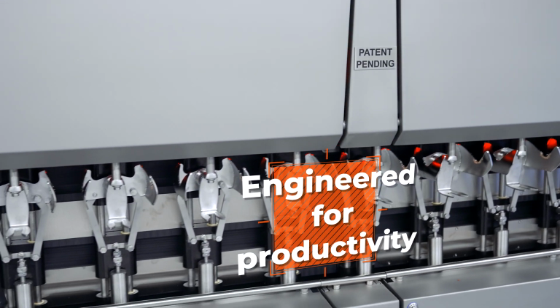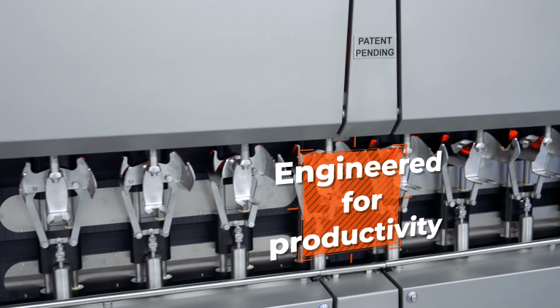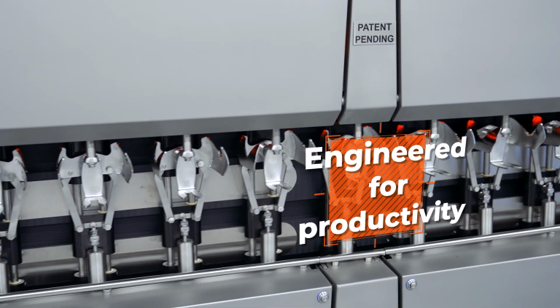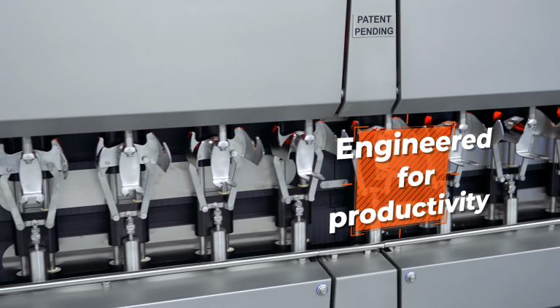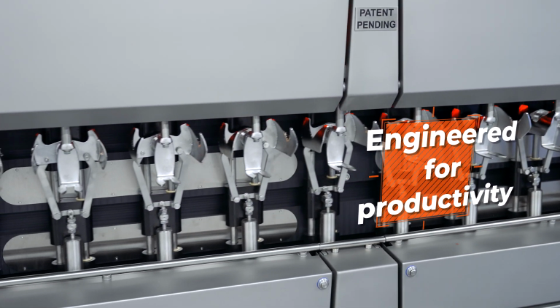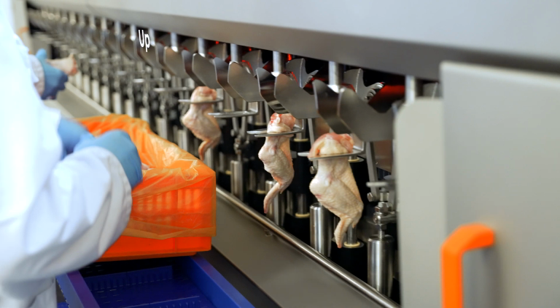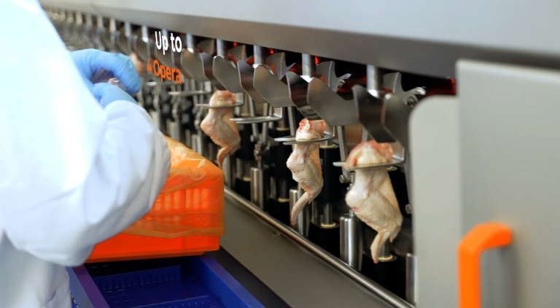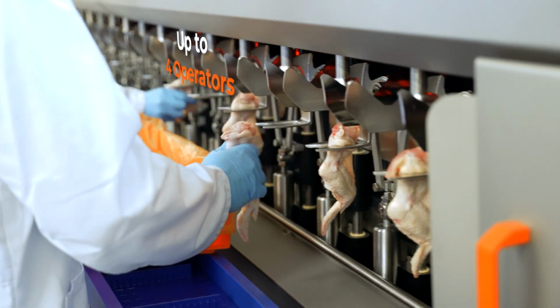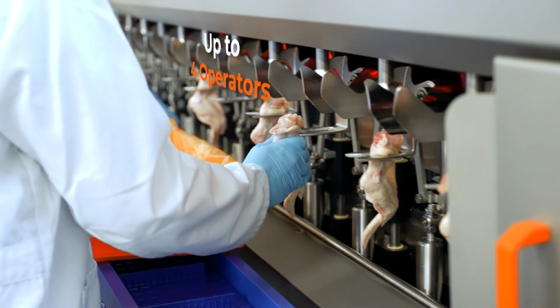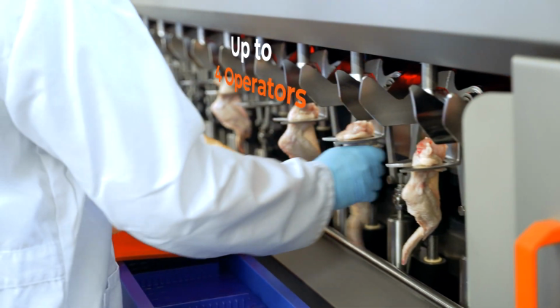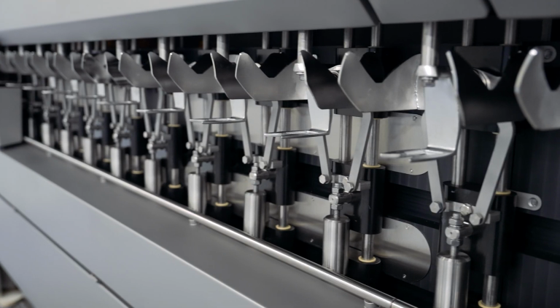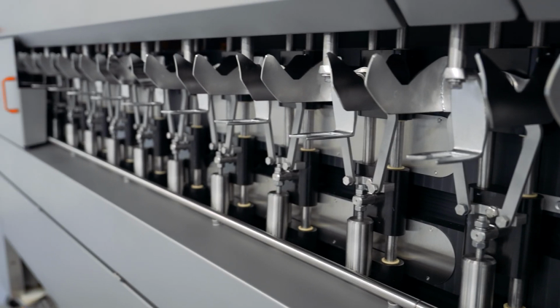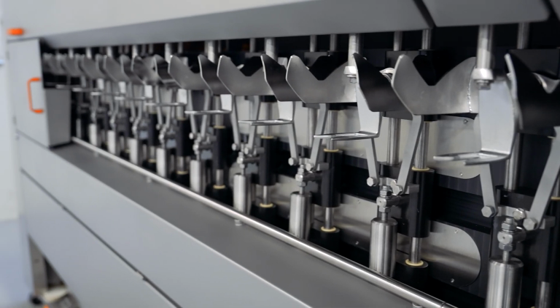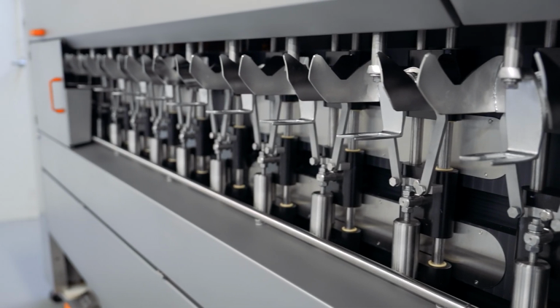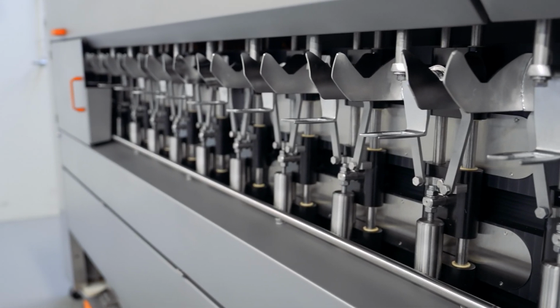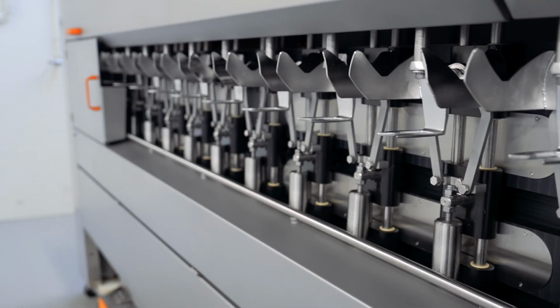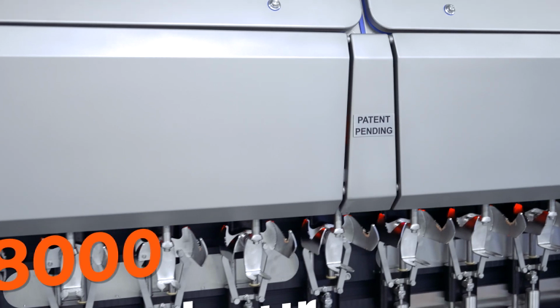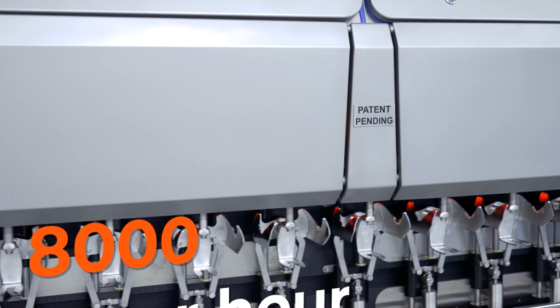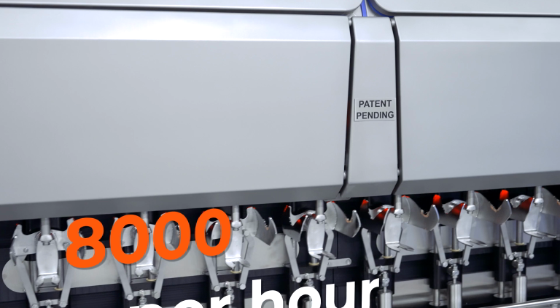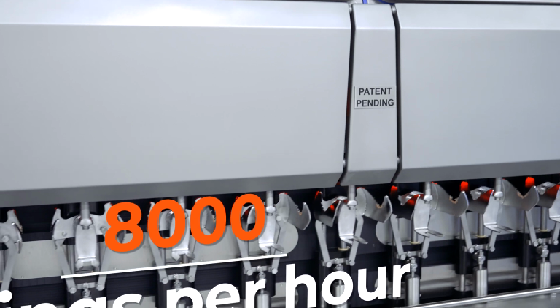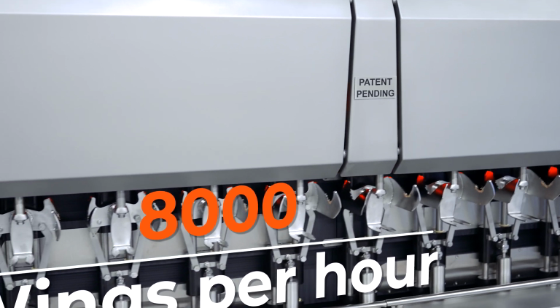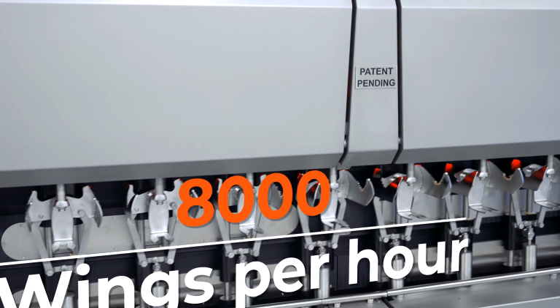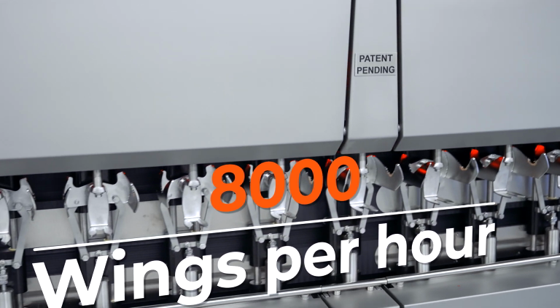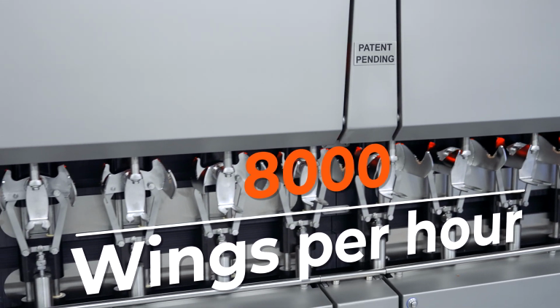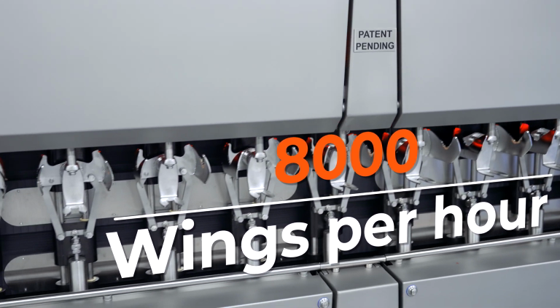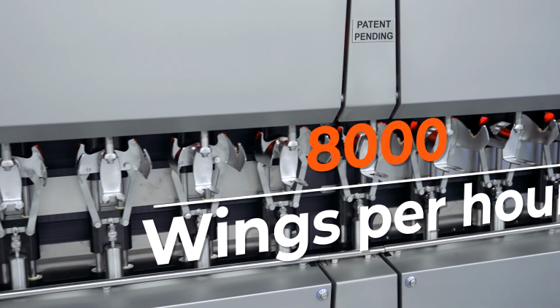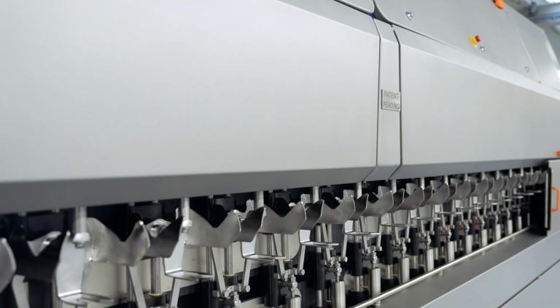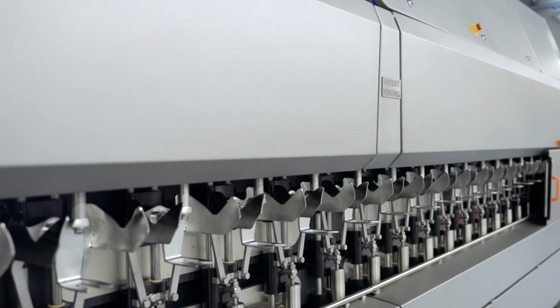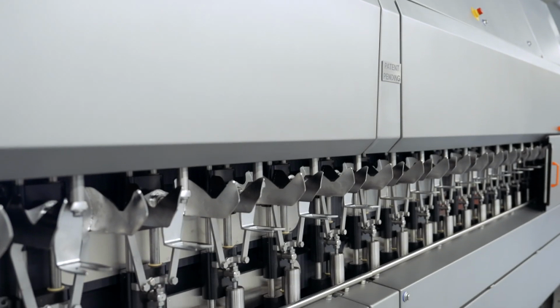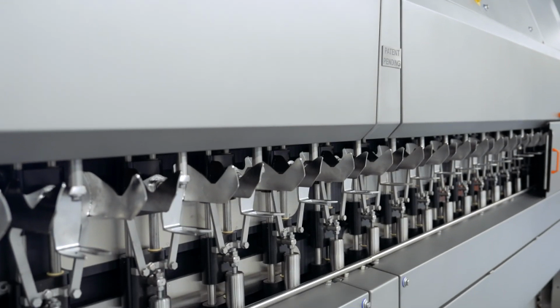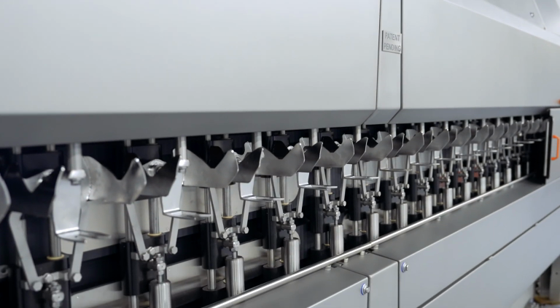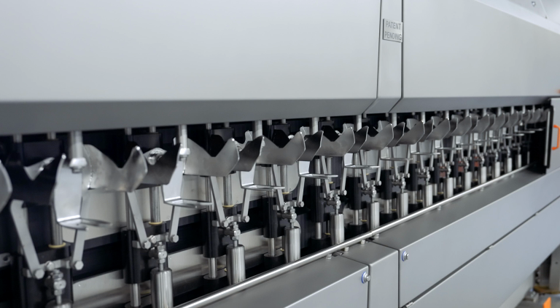Engineered for productivity, the SmartWing features a loading area designed for up to four operators, ensuring seamless and efficient handling. With an impressive capacity of 8,000 wings per hour, this machine sets a new standard in high-volume processing.